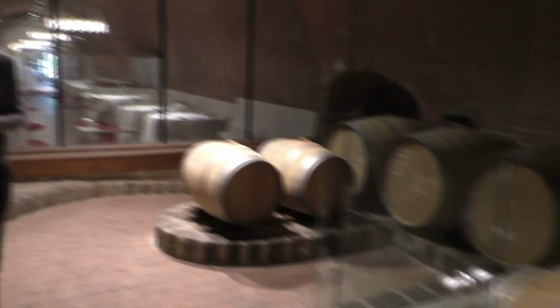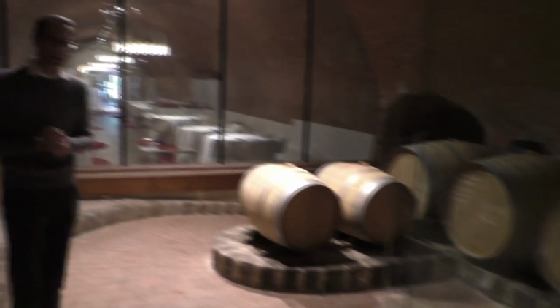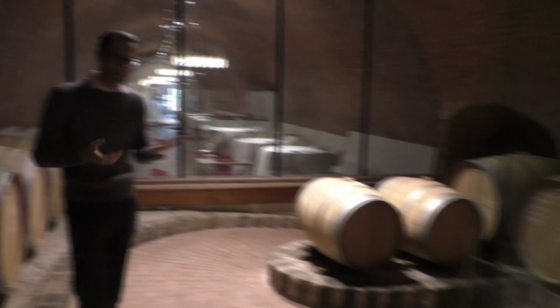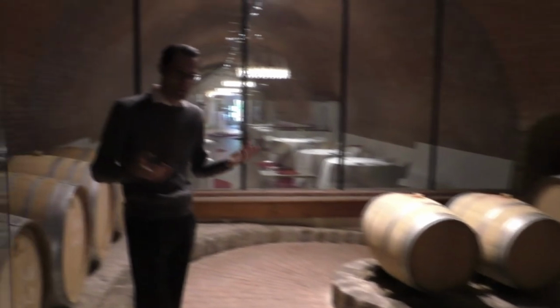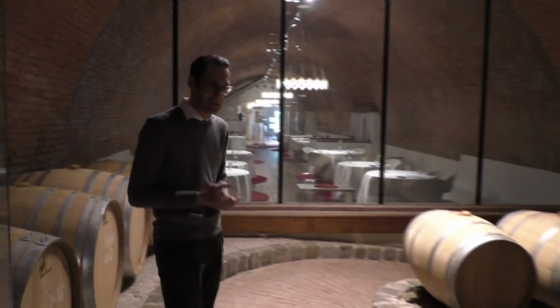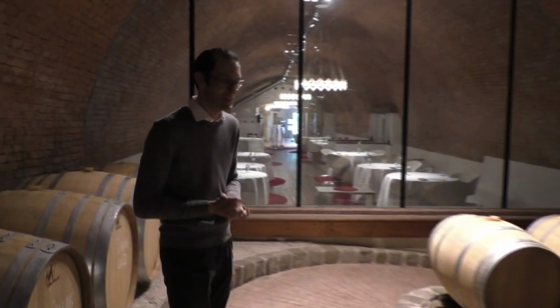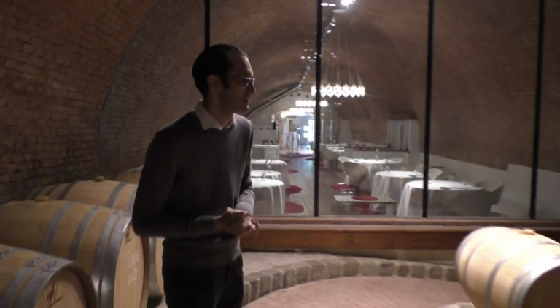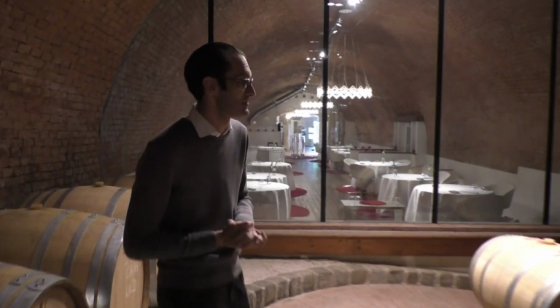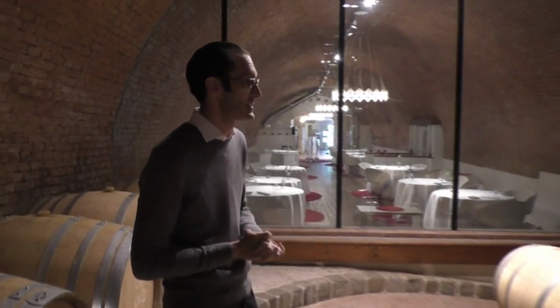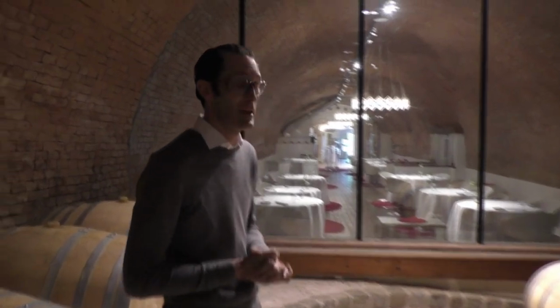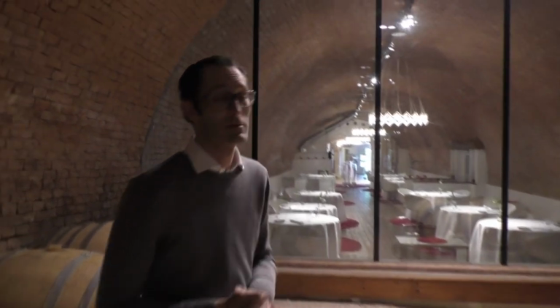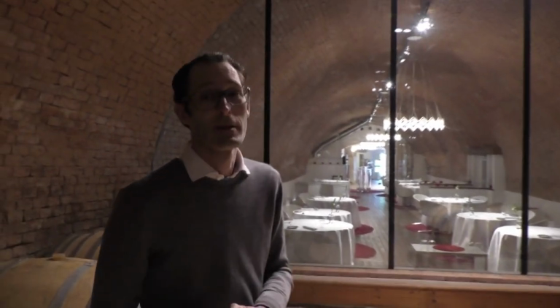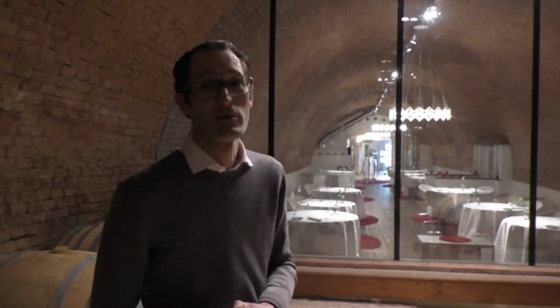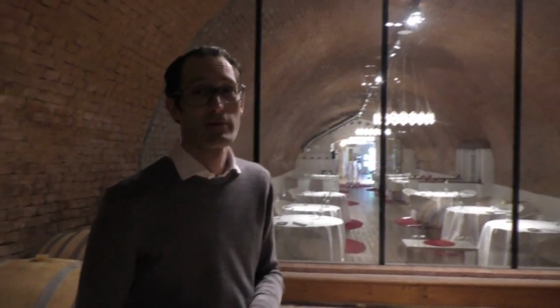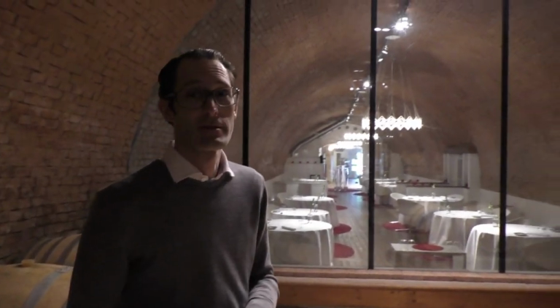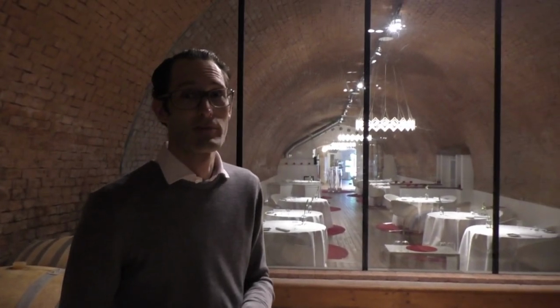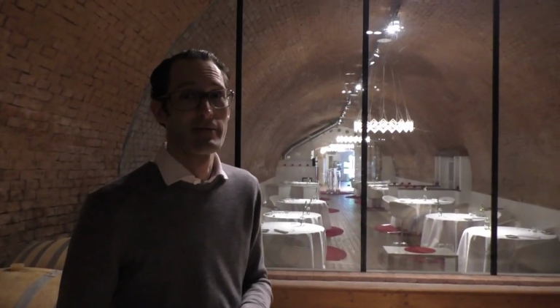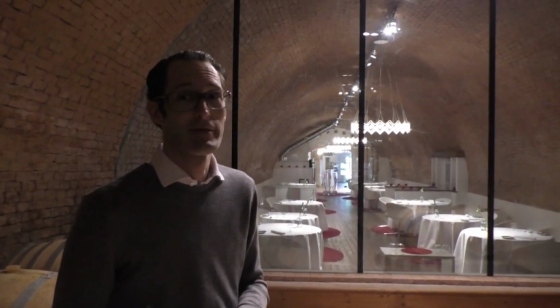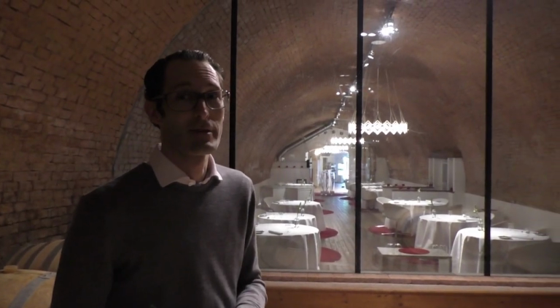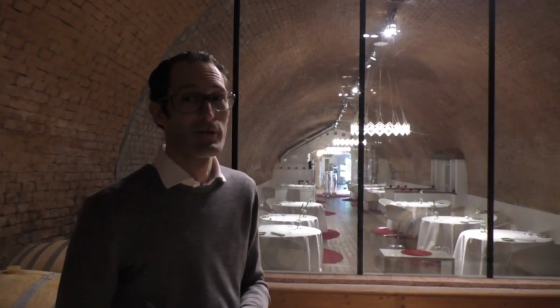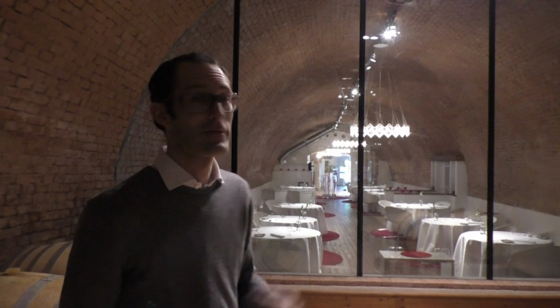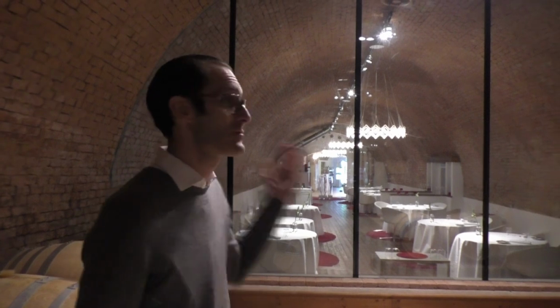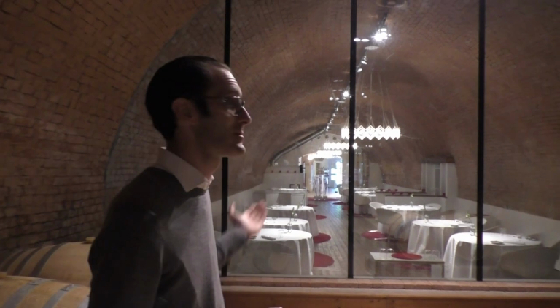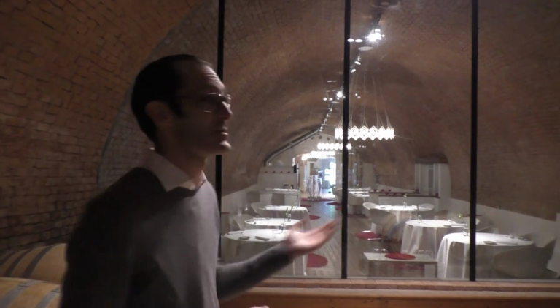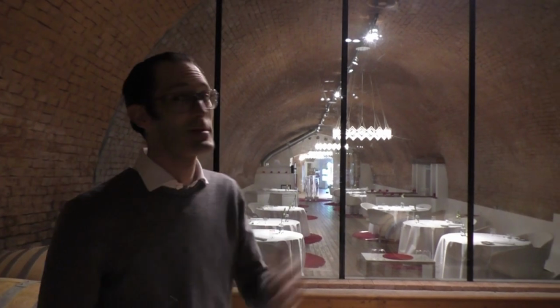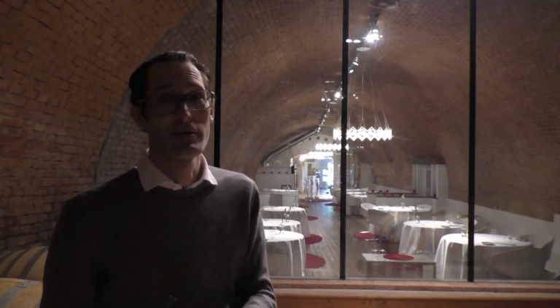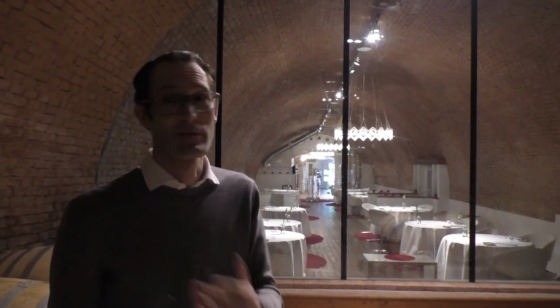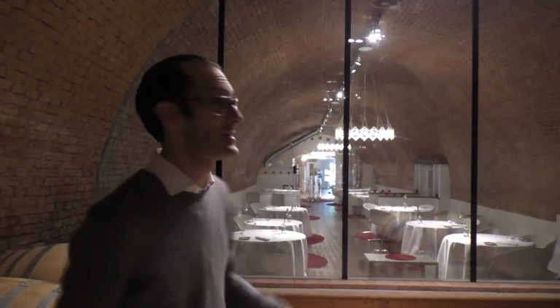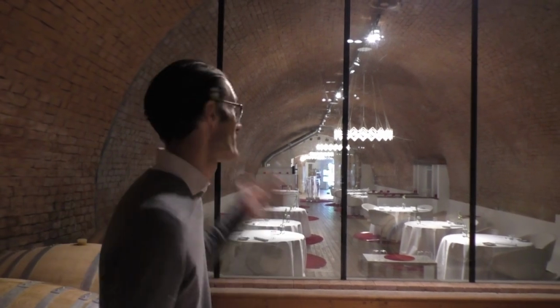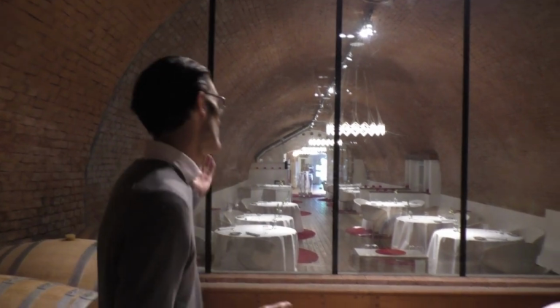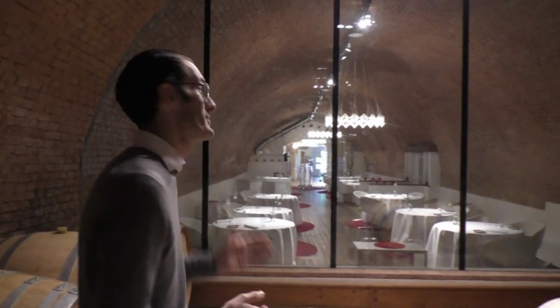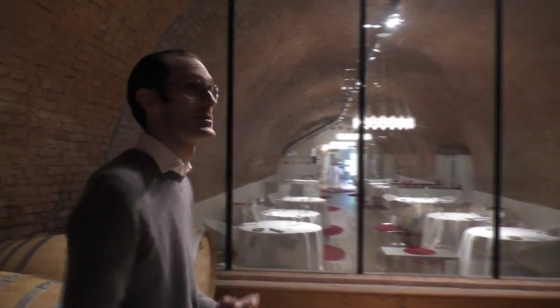Something that makes the cellar beautiful is that we have a direct view from the restaurant to the cellar and from the cellar to the restaurant.